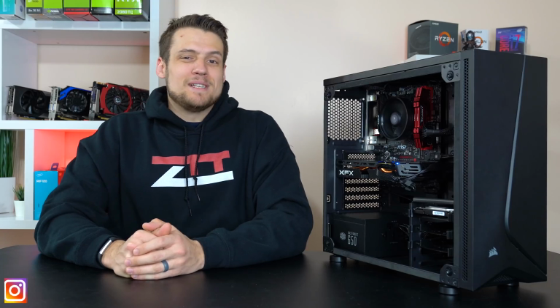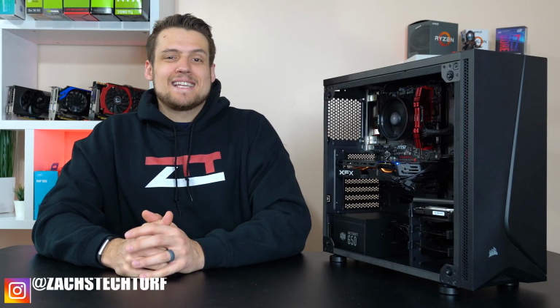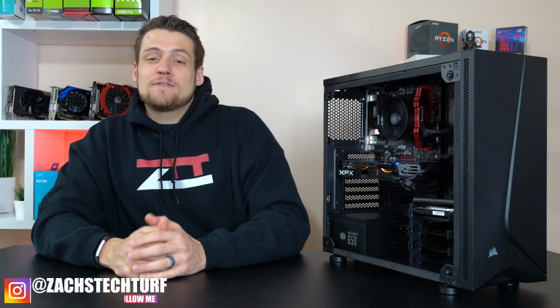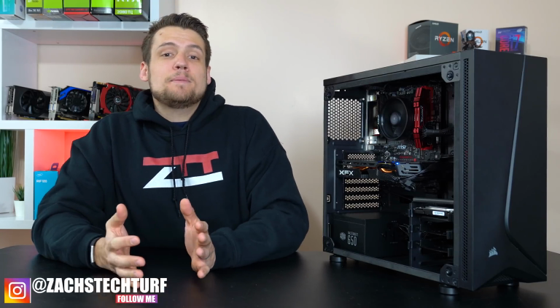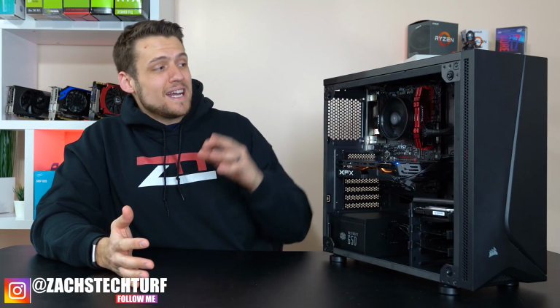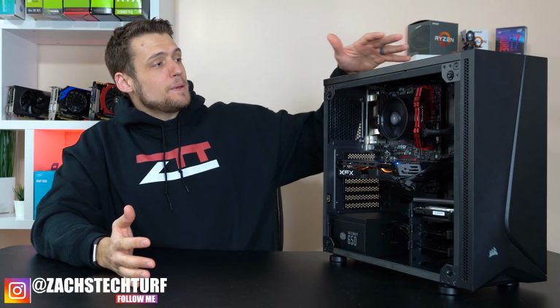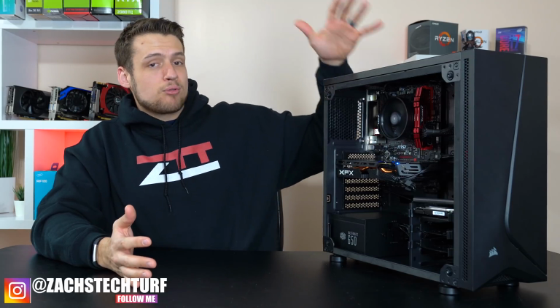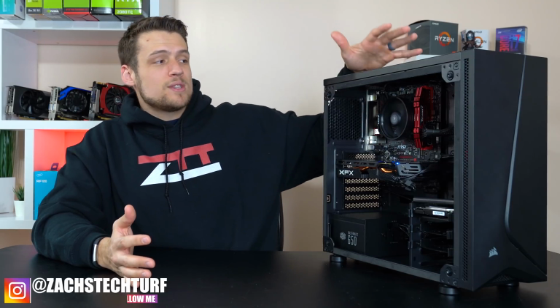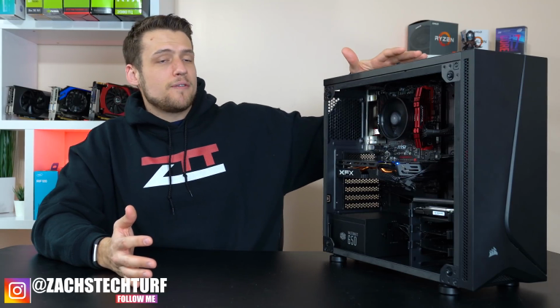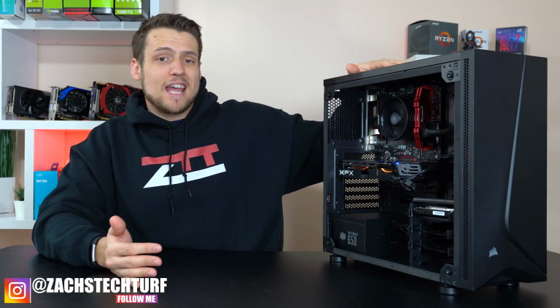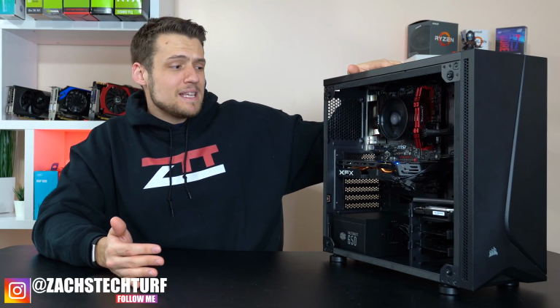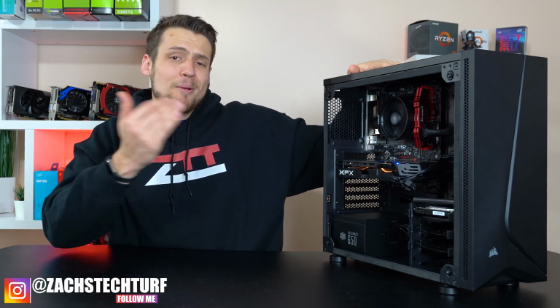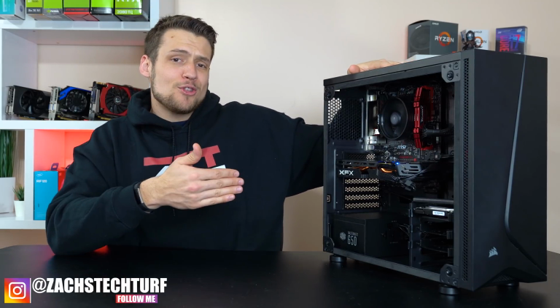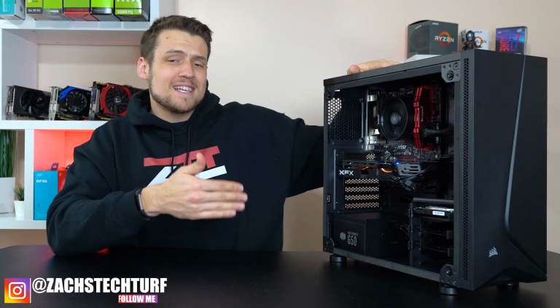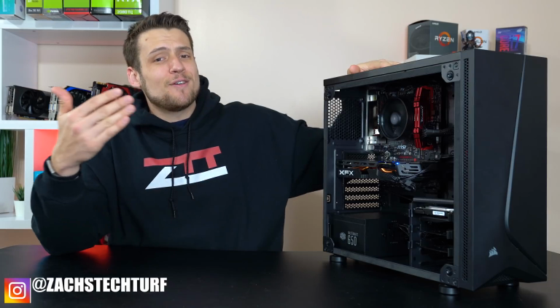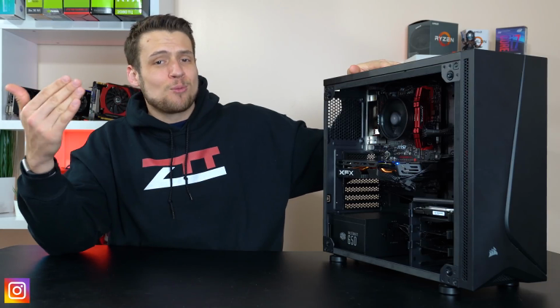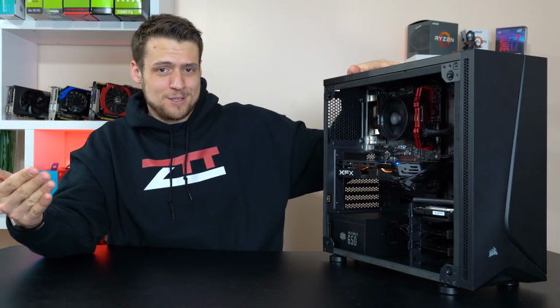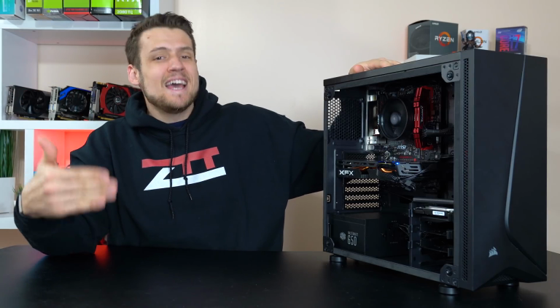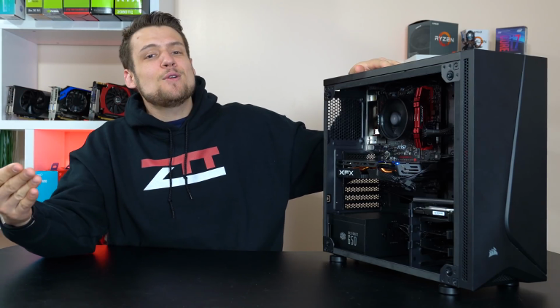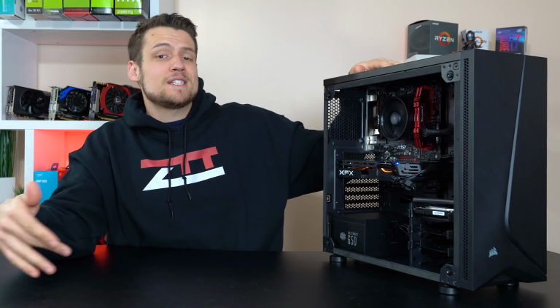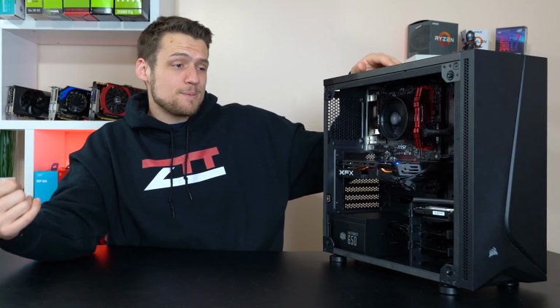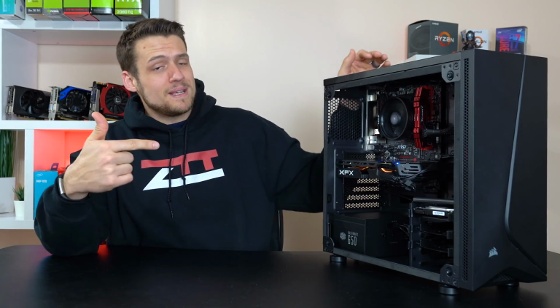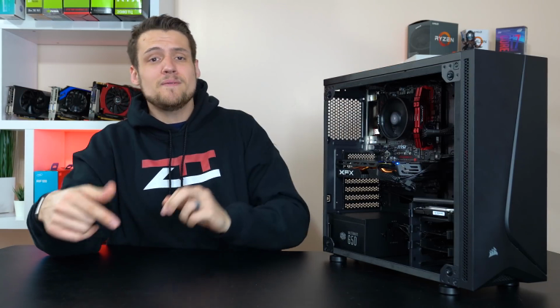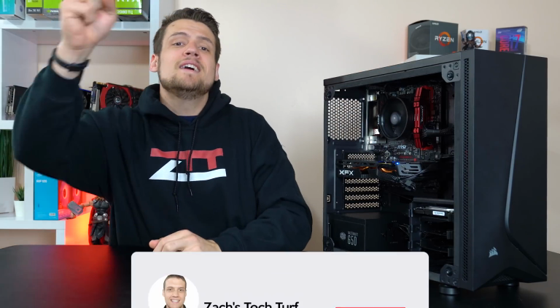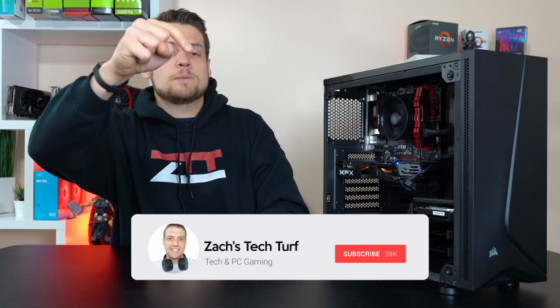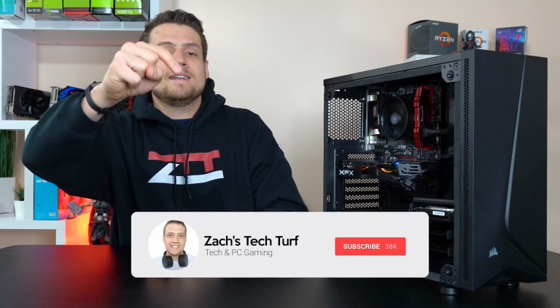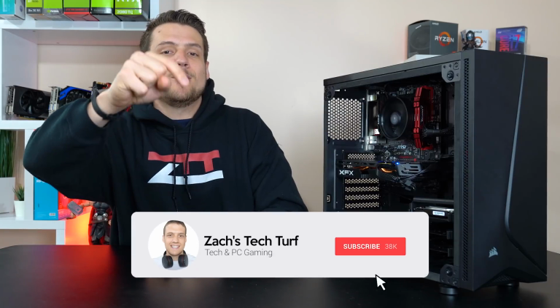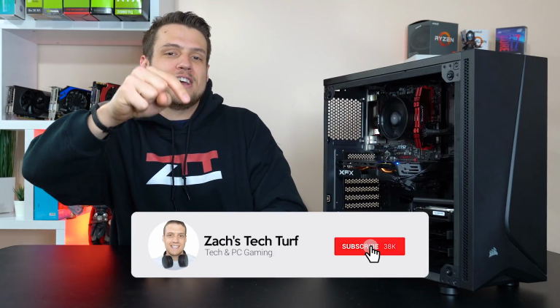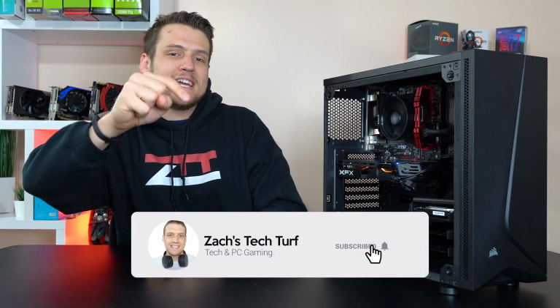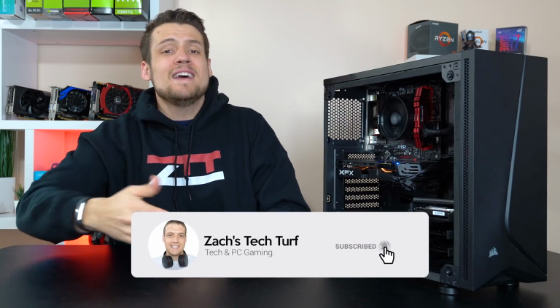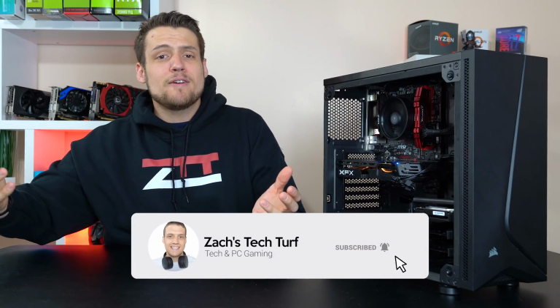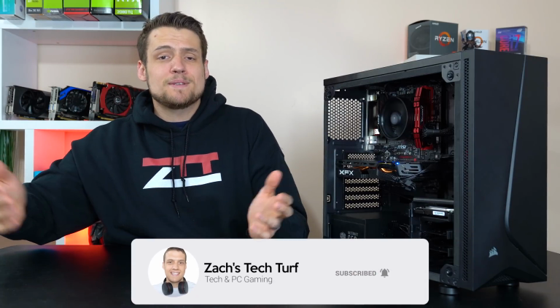Welcome to Zach's Tech Turf. Today I'm going to be showing you guys how to build a brand new $750 gaming PC build. I'm going to show you the parts list and then of course we're going to benchmark it. And if you're new here and you want to see more benchmarking or PC building videos, hit that subscribe button down below and also that notification bell, that way you never miss an episode.